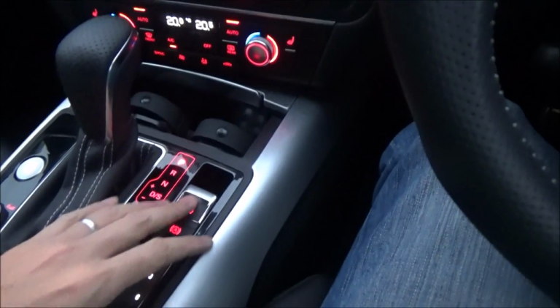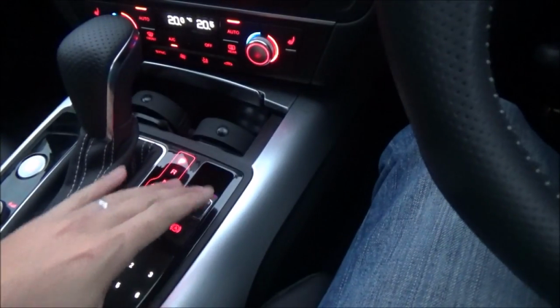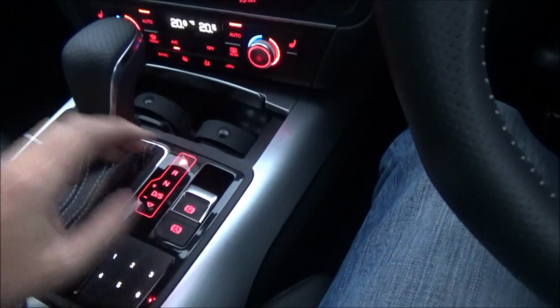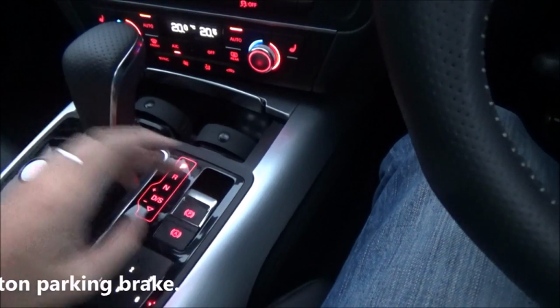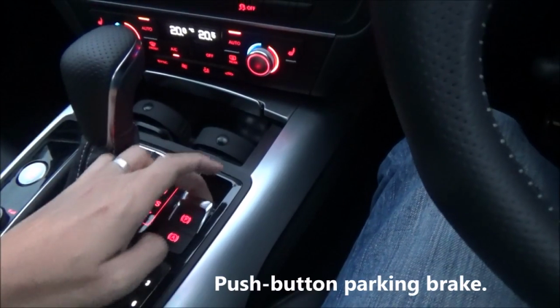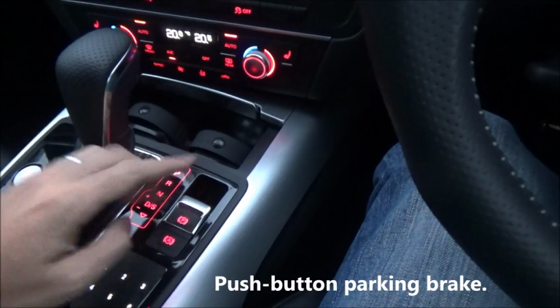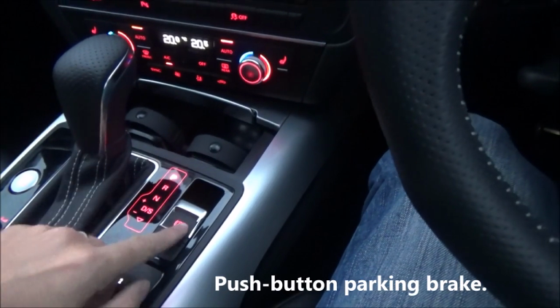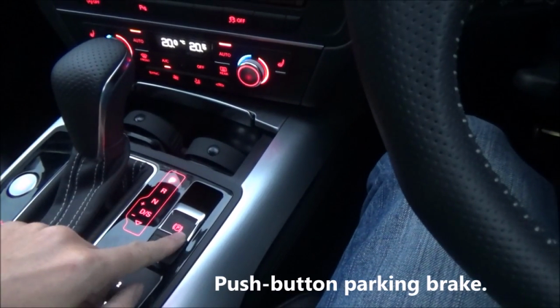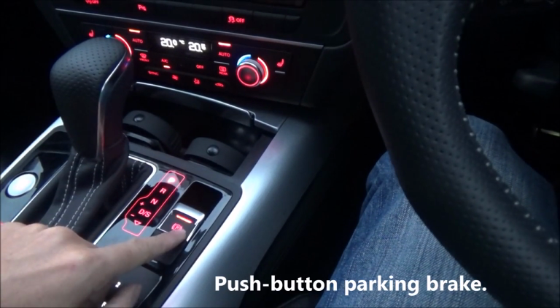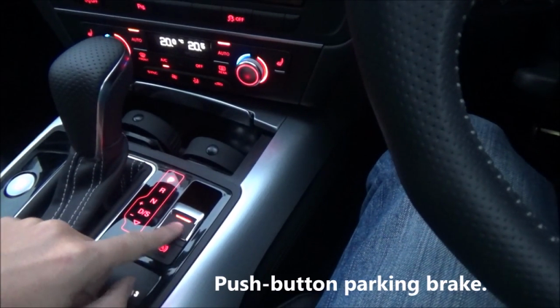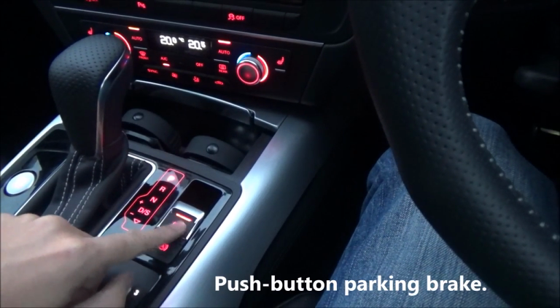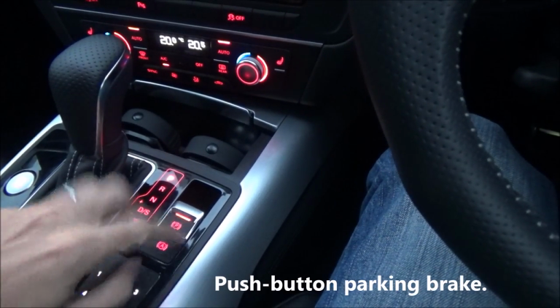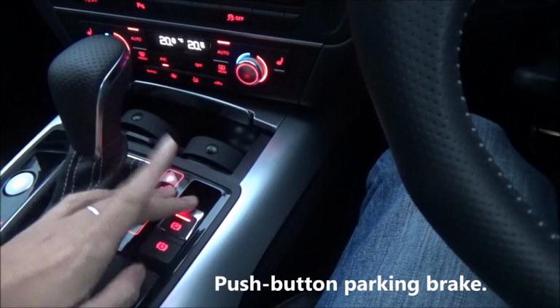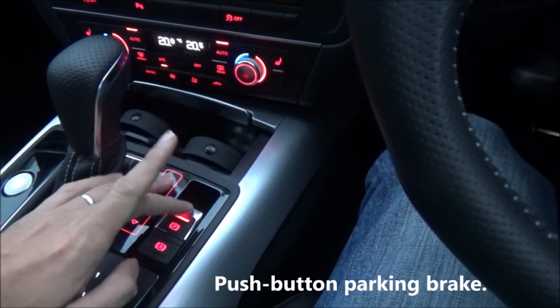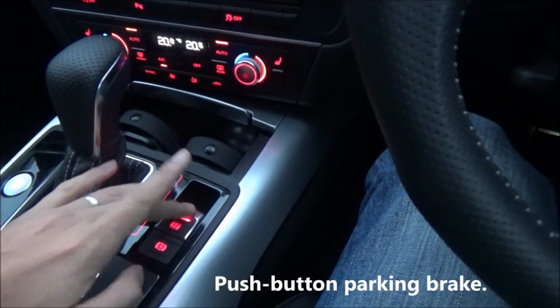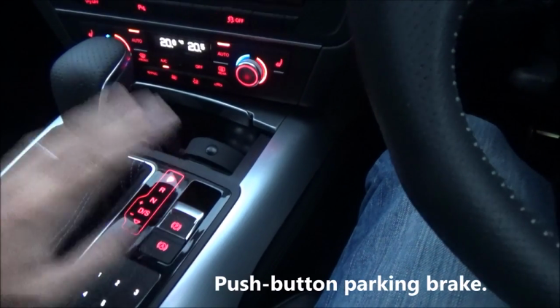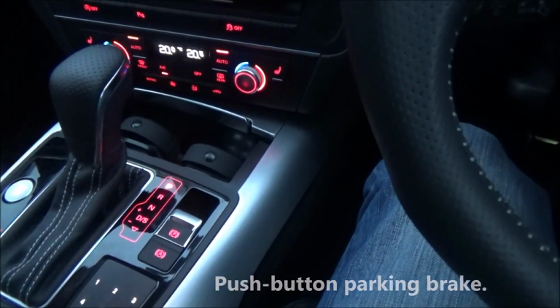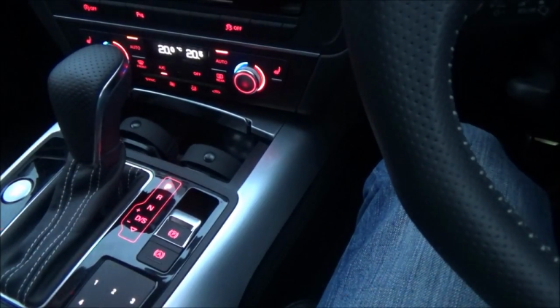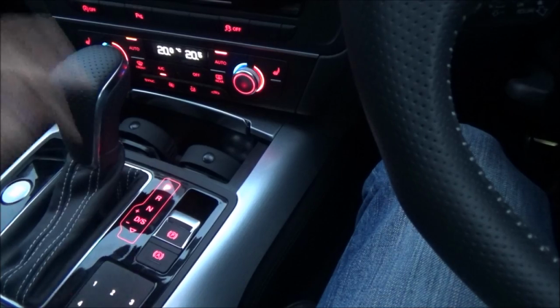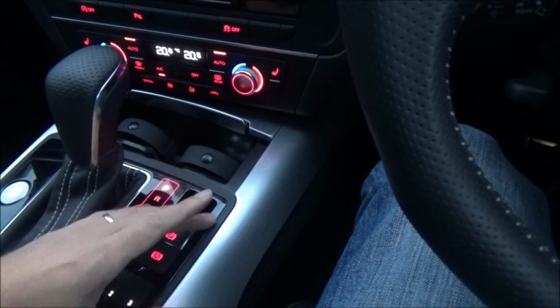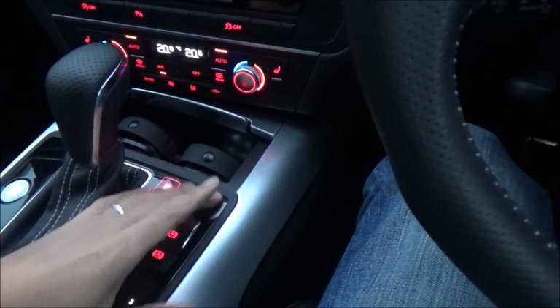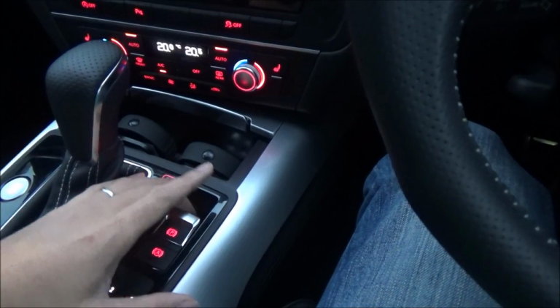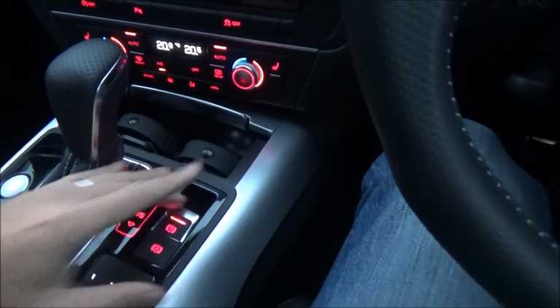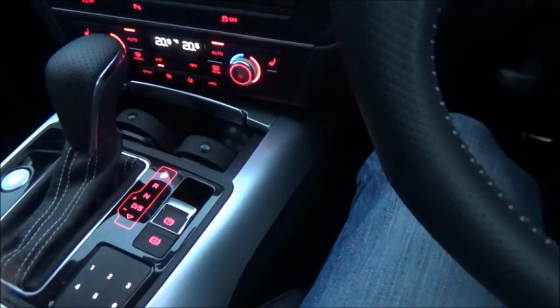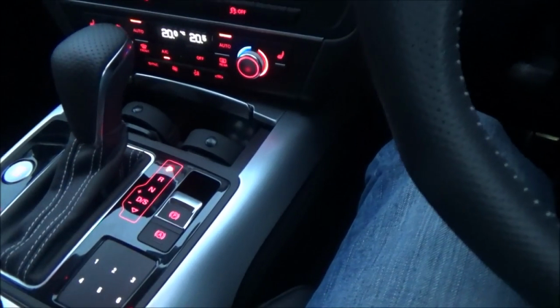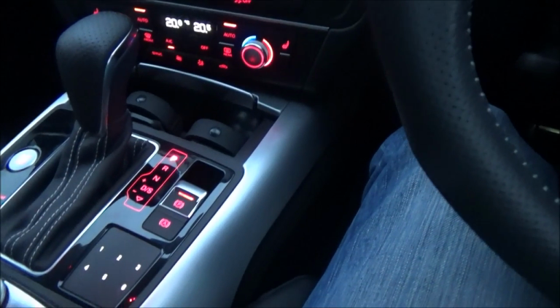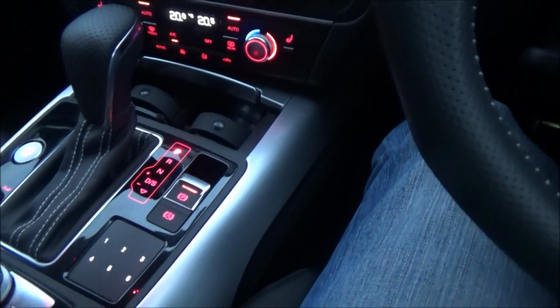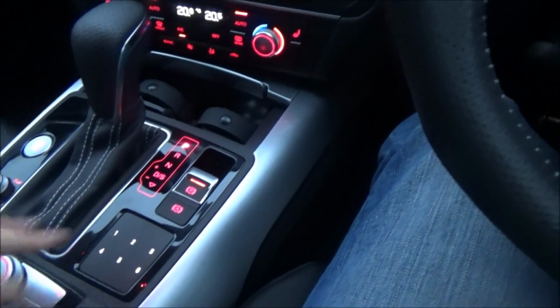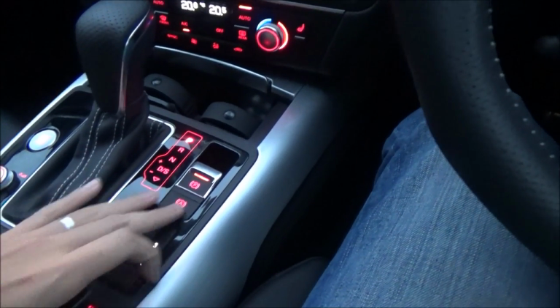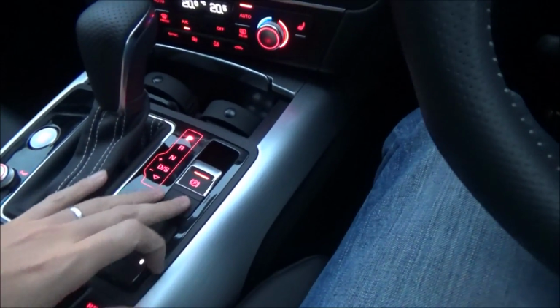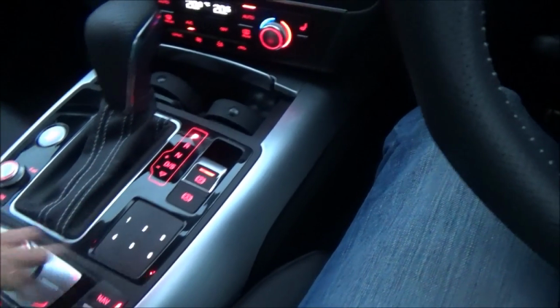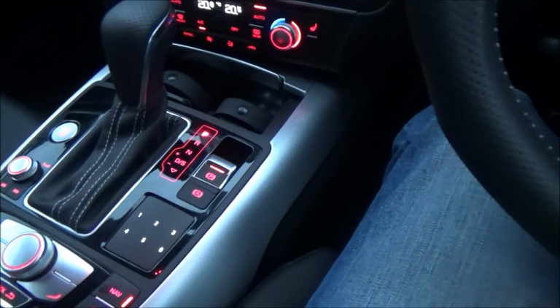Parking brake: pull it up — red sign means parking brake is on. Push it down and the parking brake goes off. There's also an 'A' button here which I didn't try.